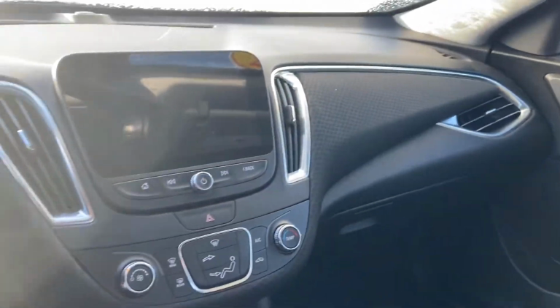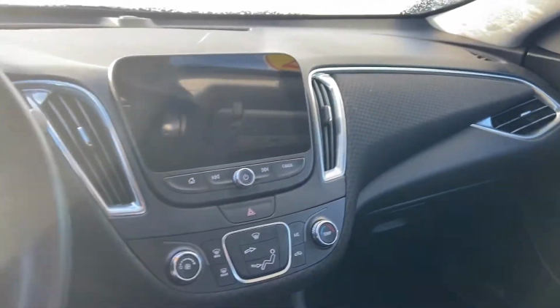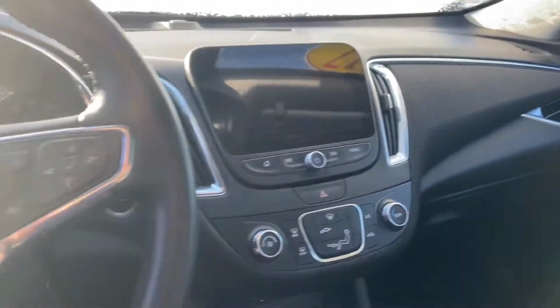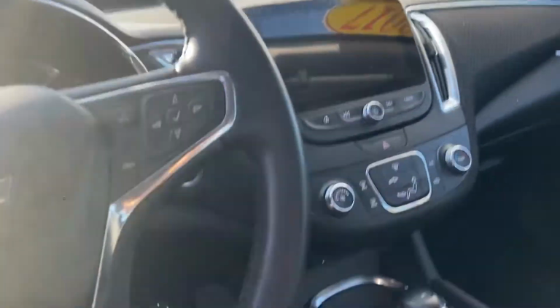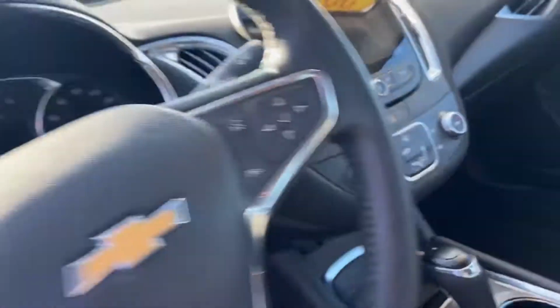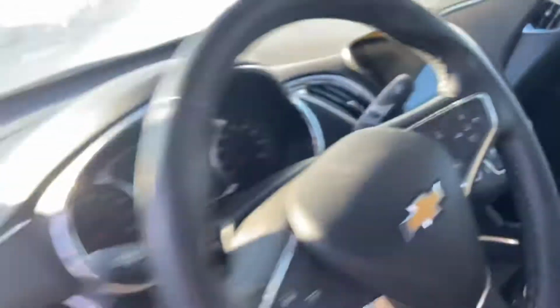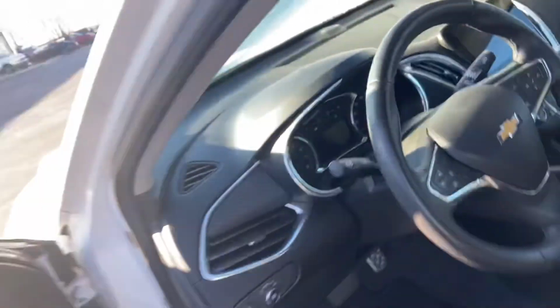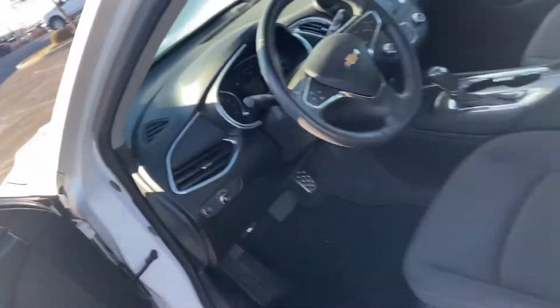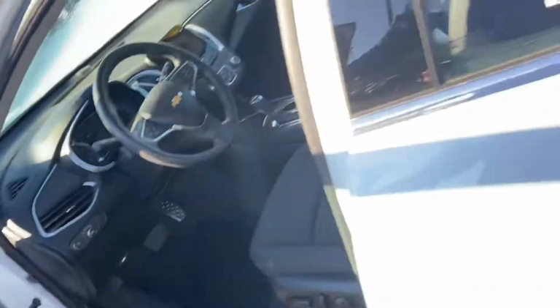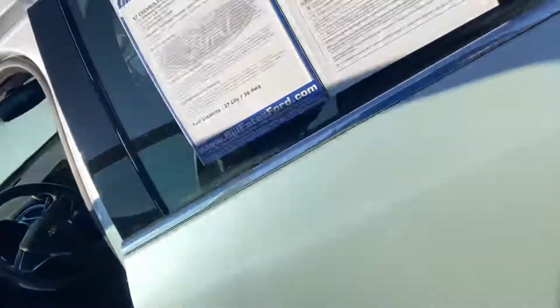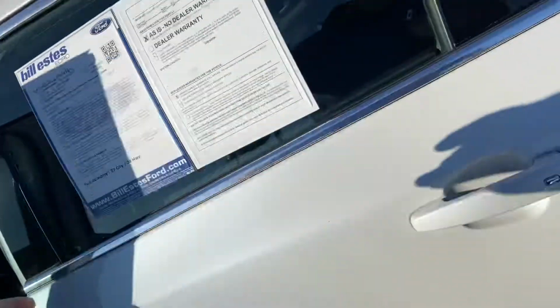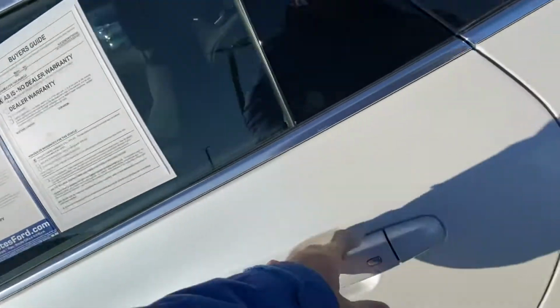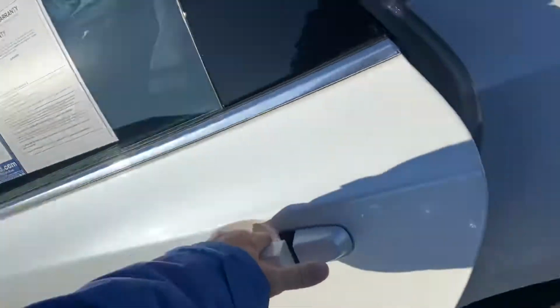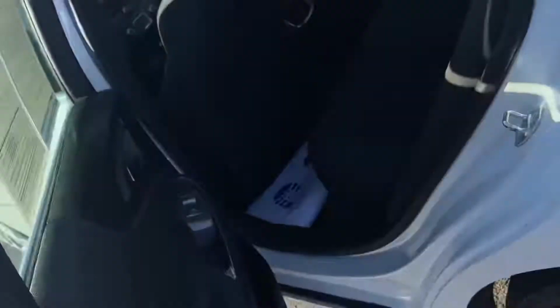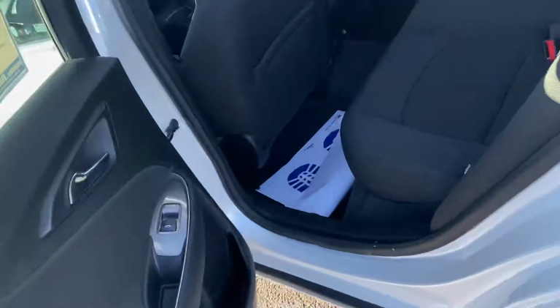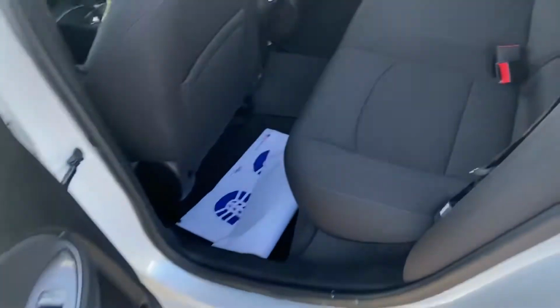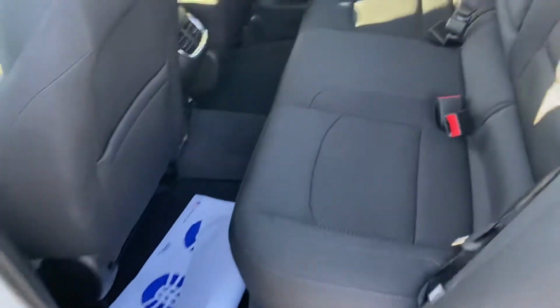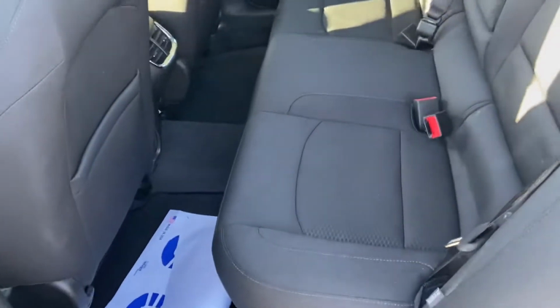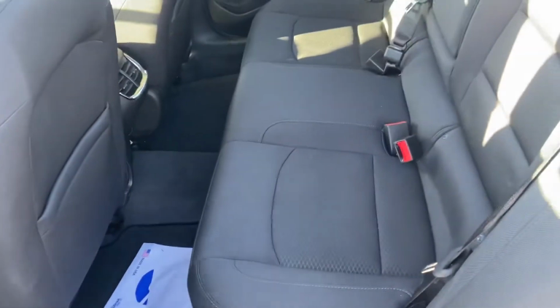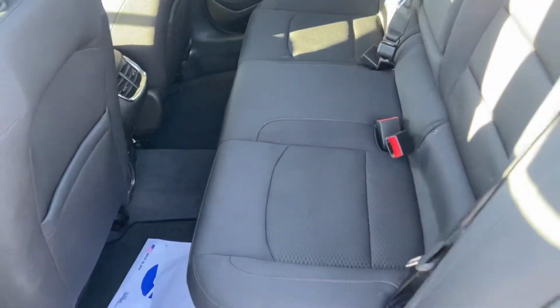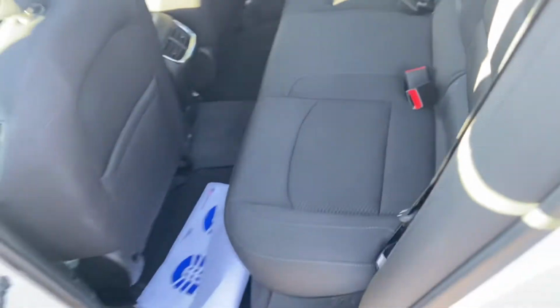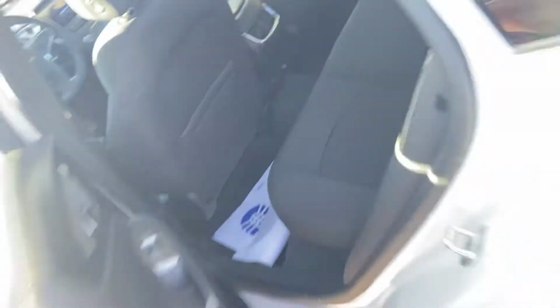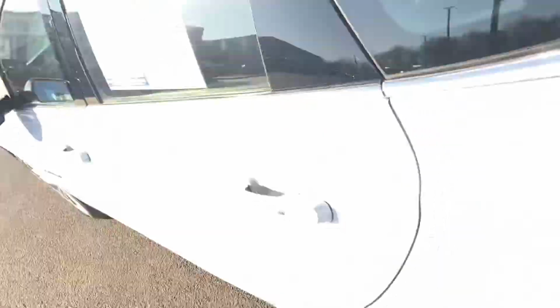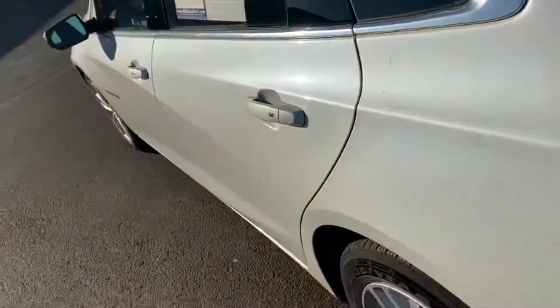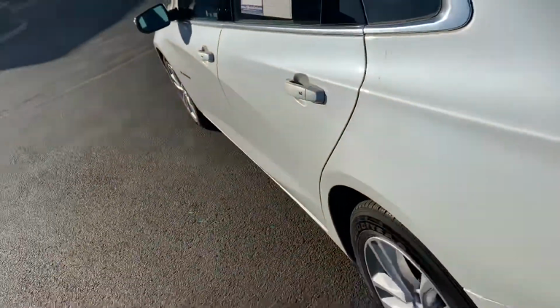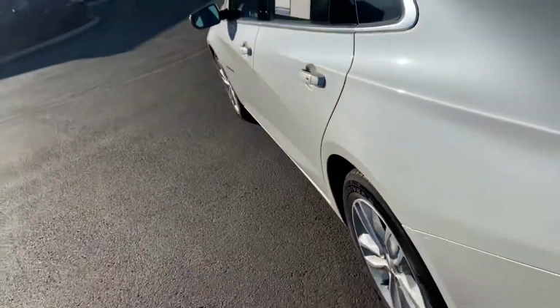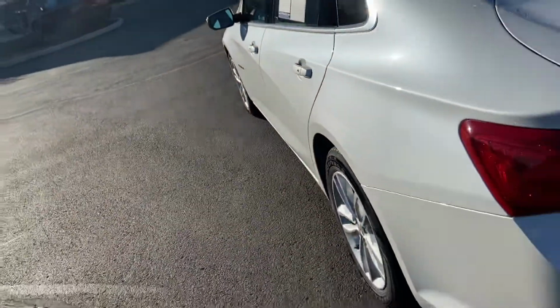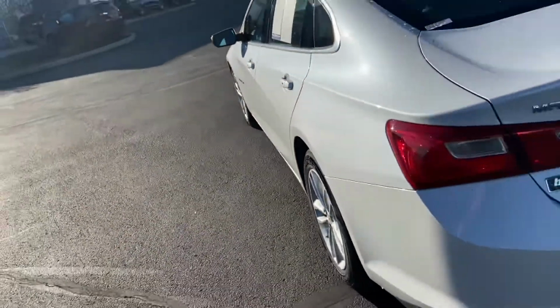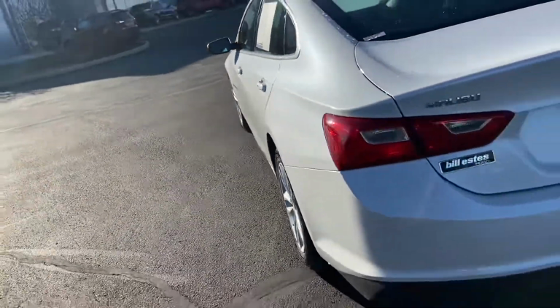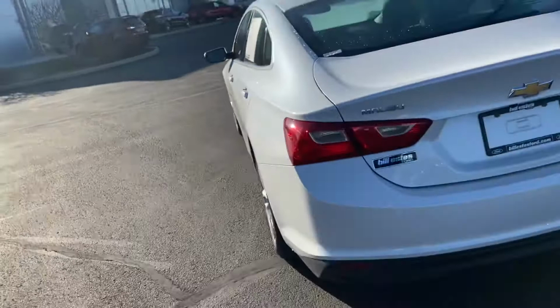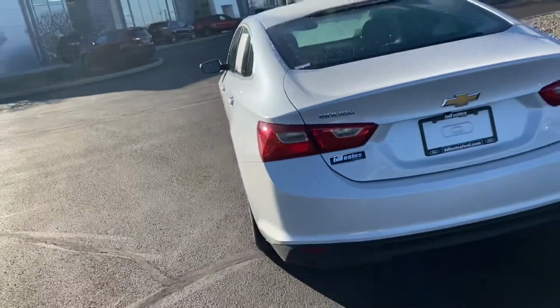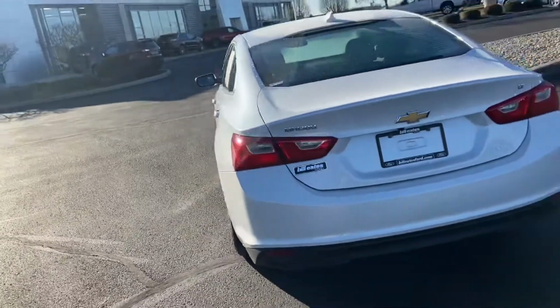Nice big touchscreen with backup monitor. Of course with the Malibu you've got plenty of space in the back and that trunk is huge as well.